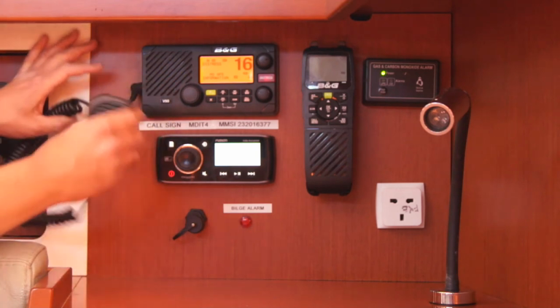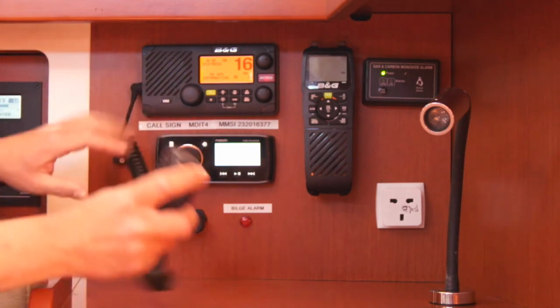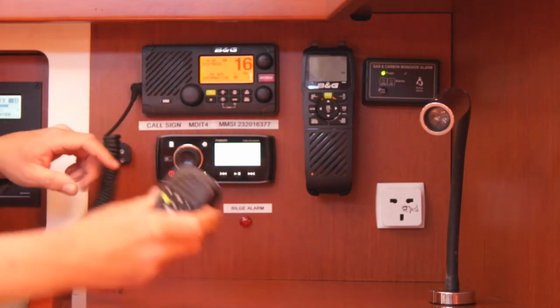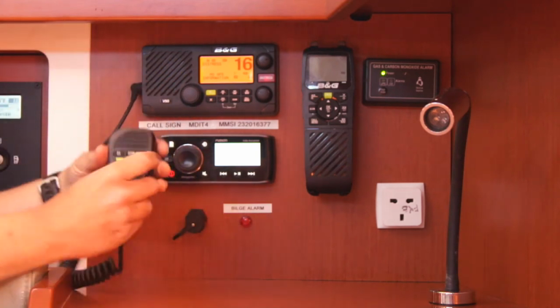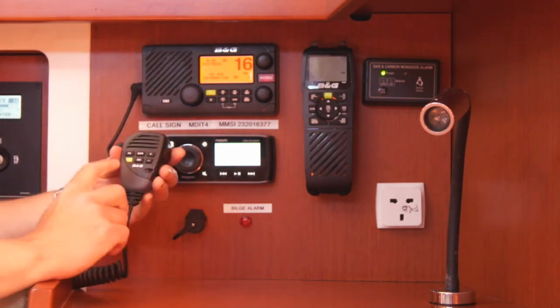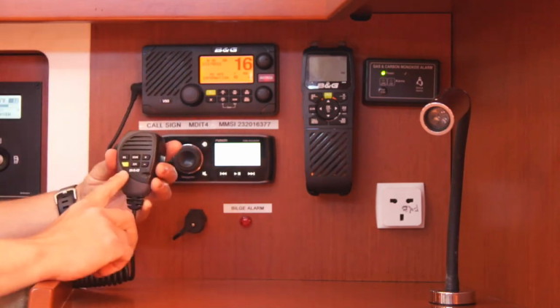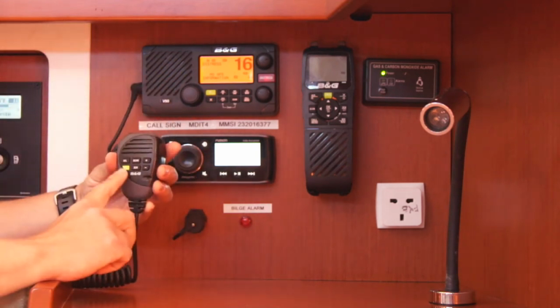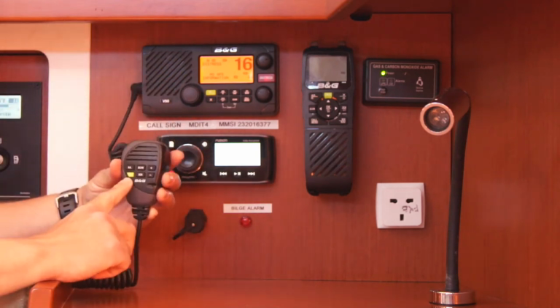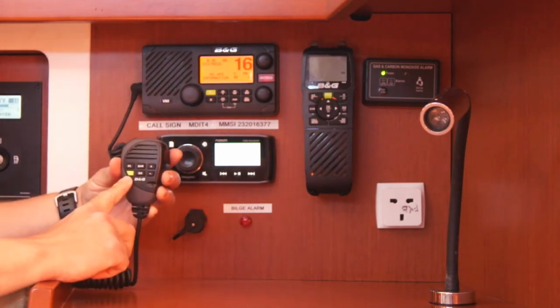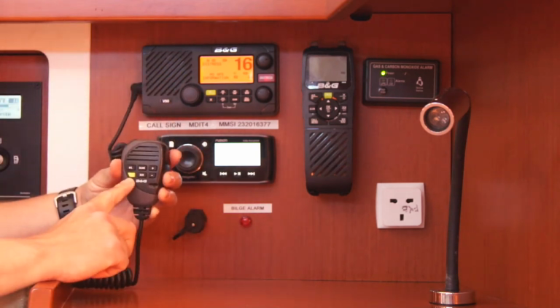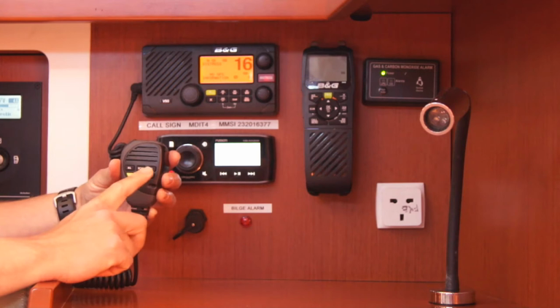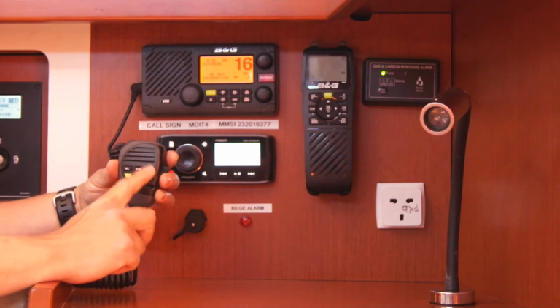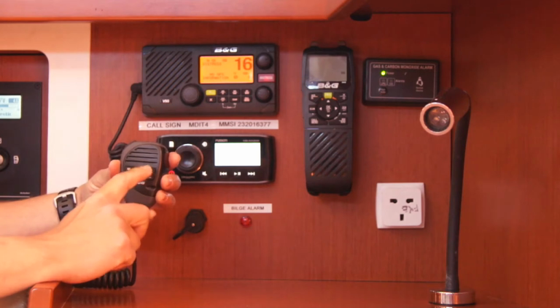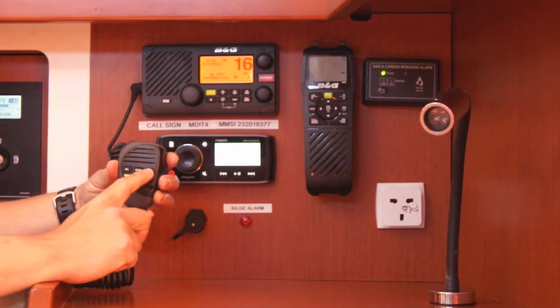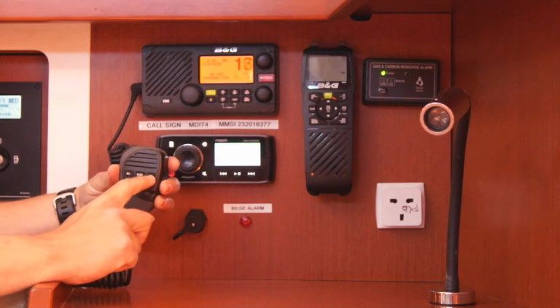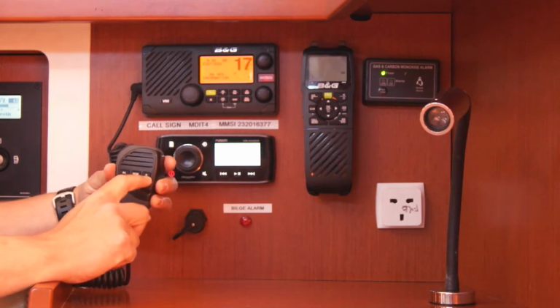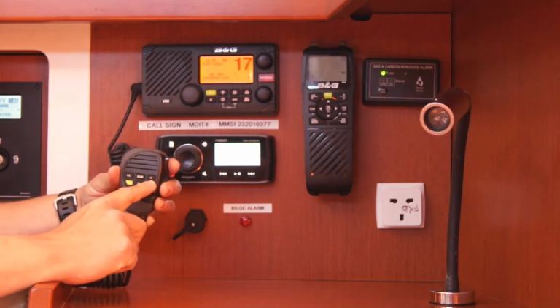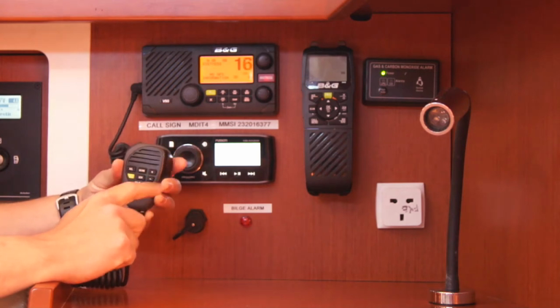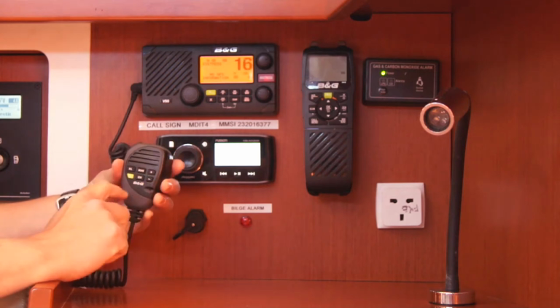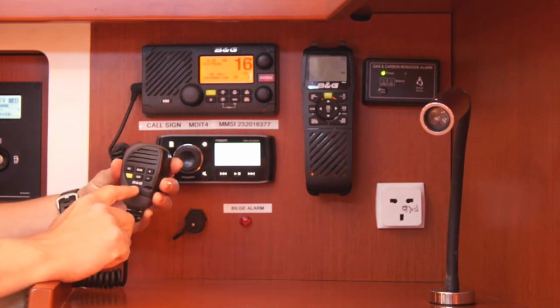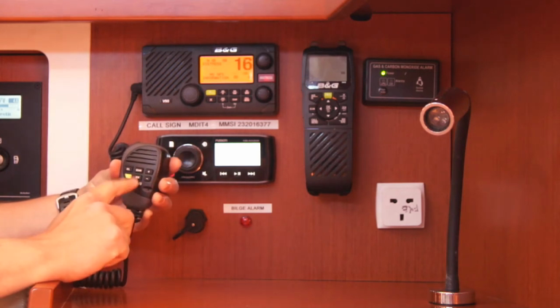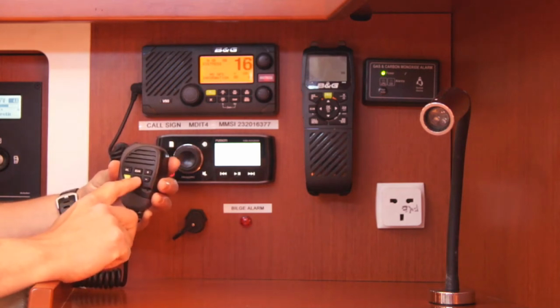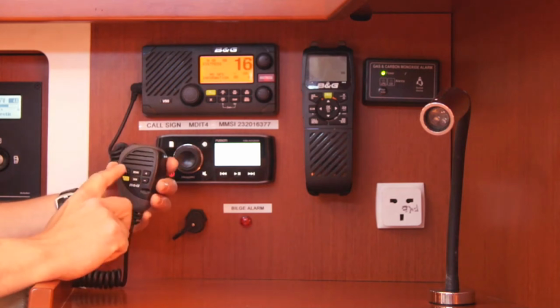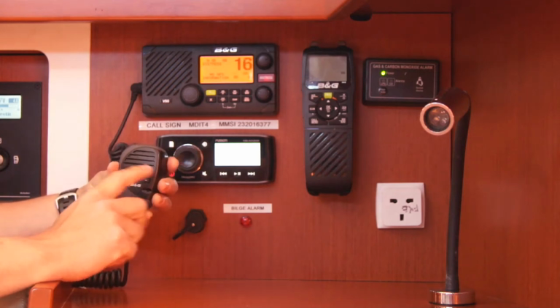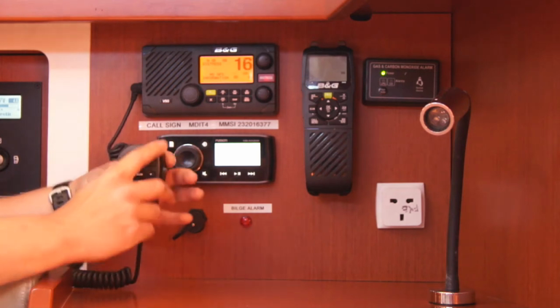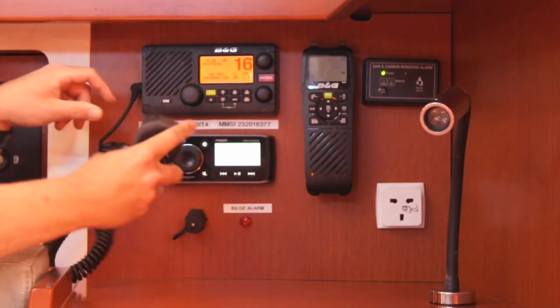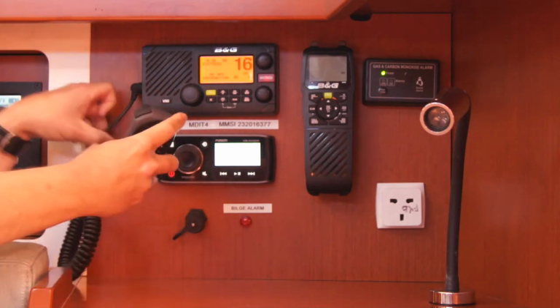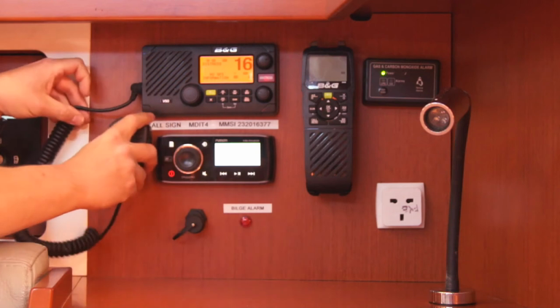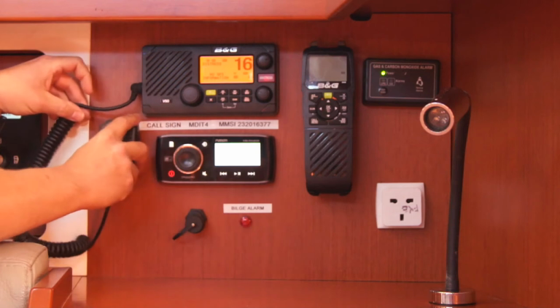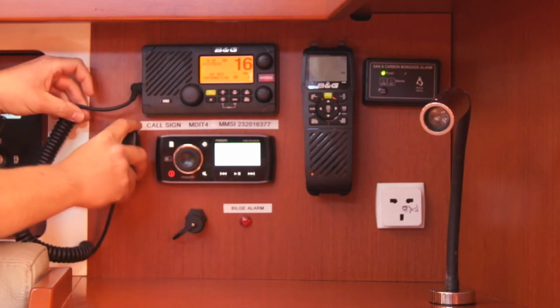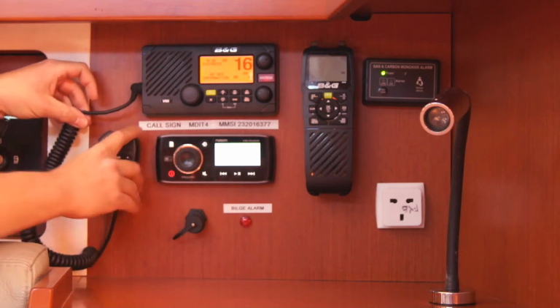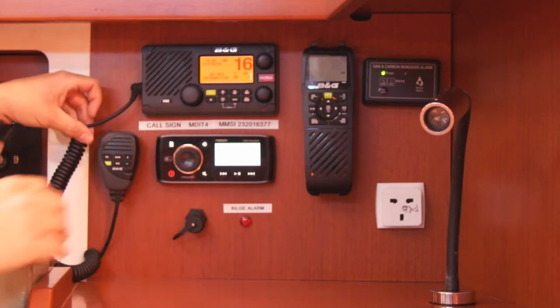The fist mic has a channel 16 button, up and down channel buttons, and high and low frequency buttons as well.